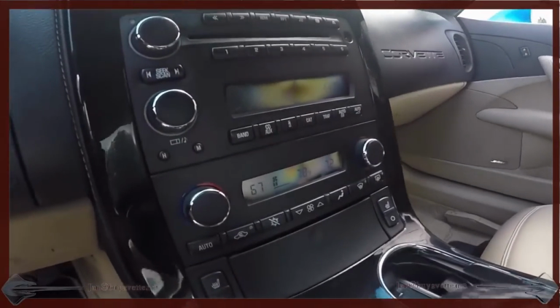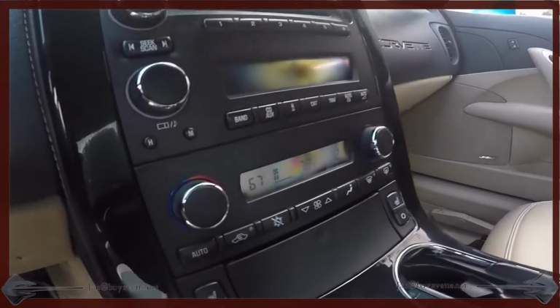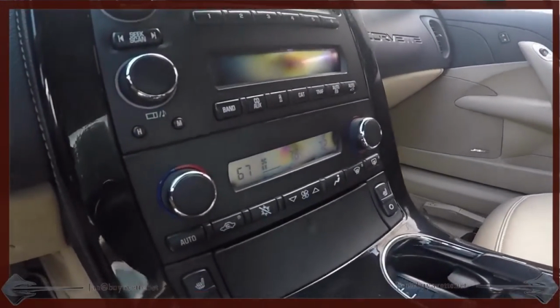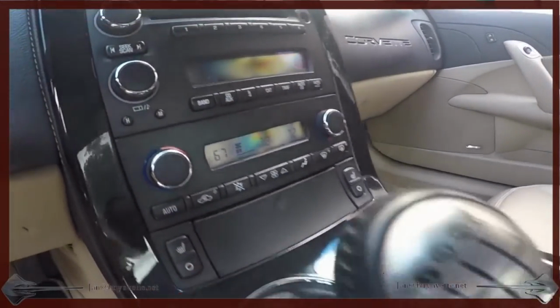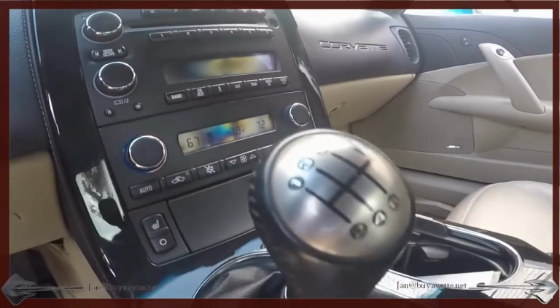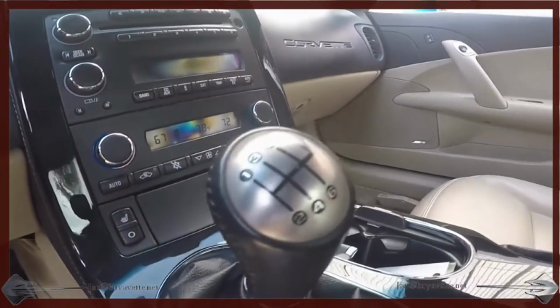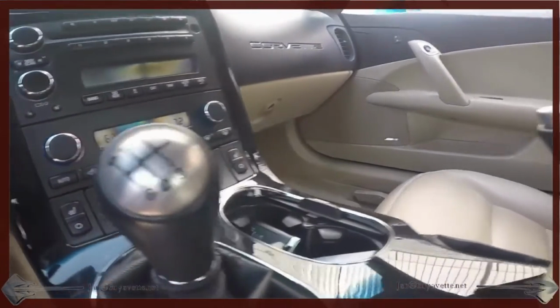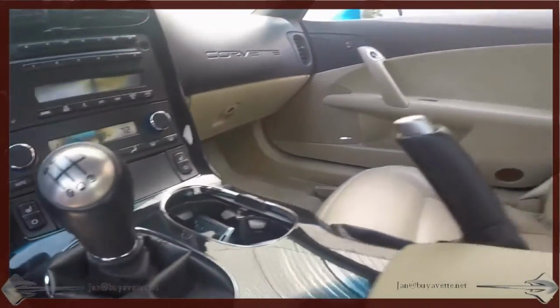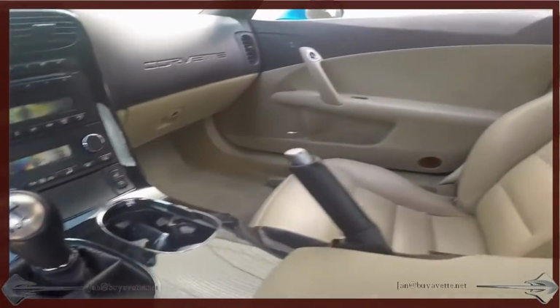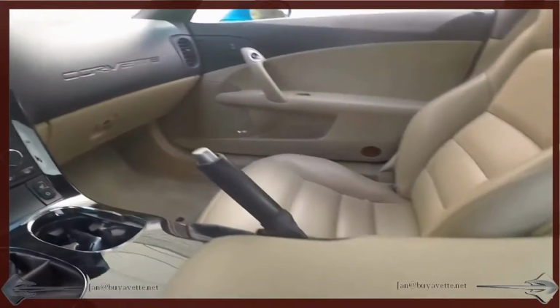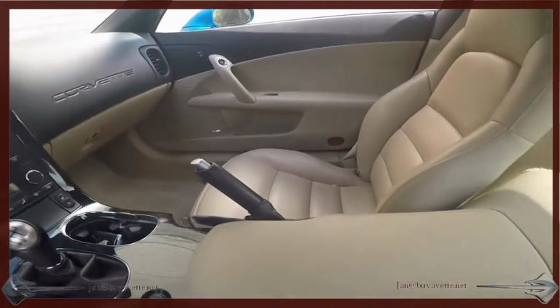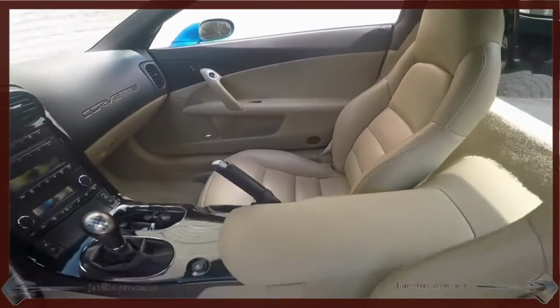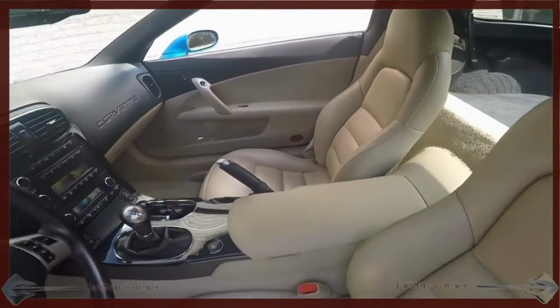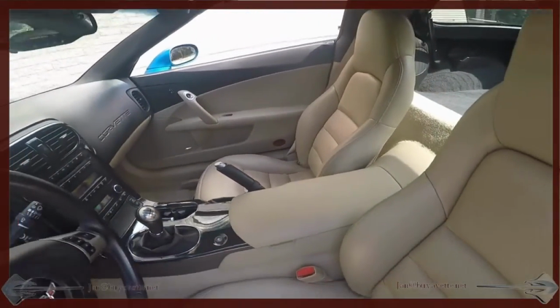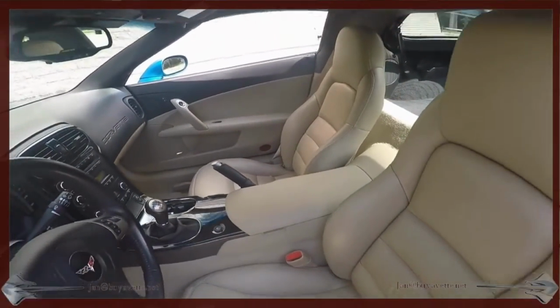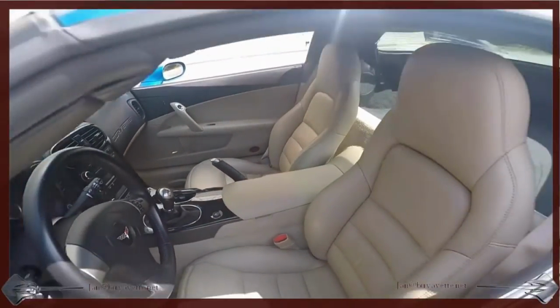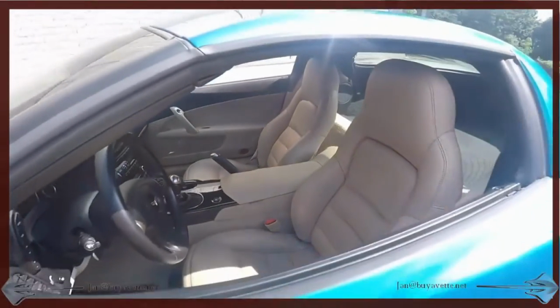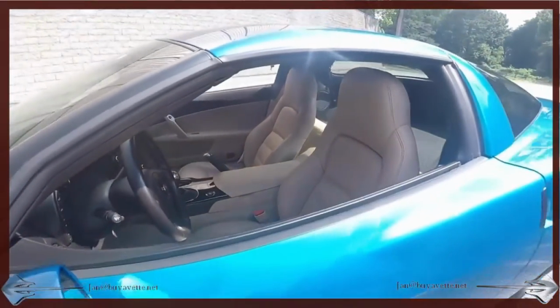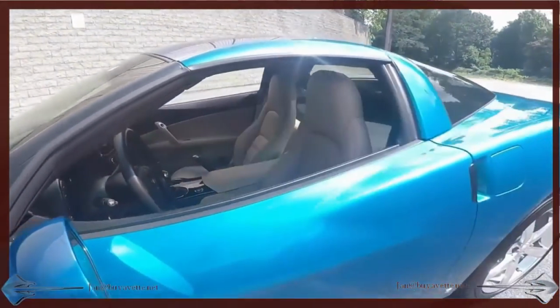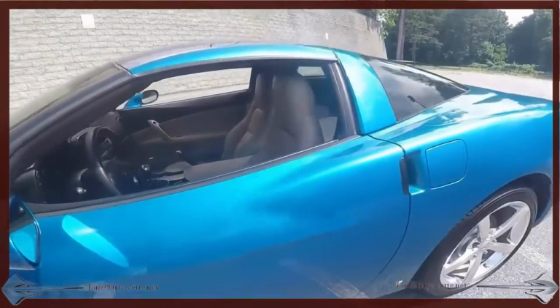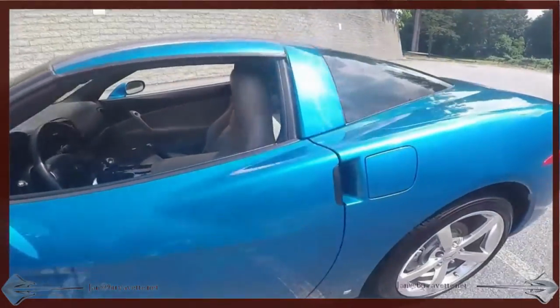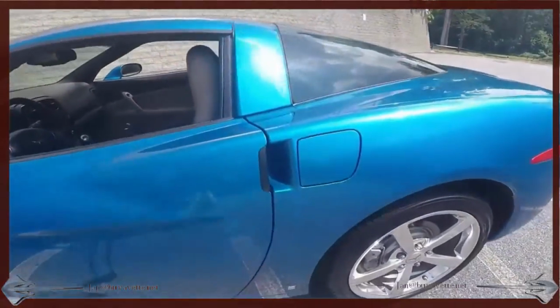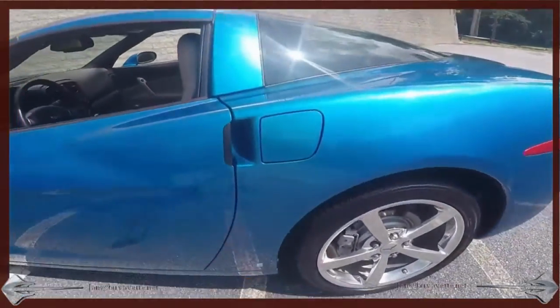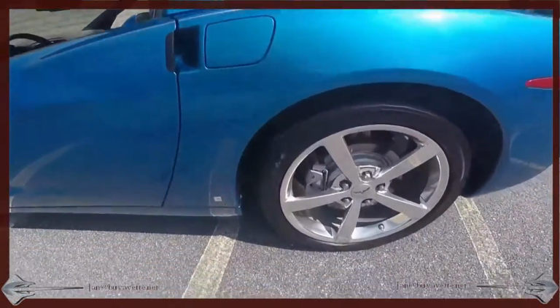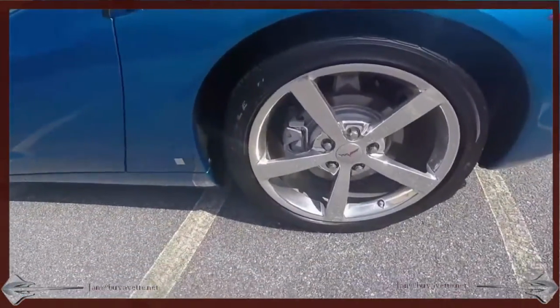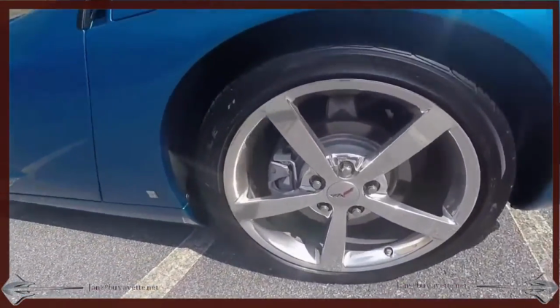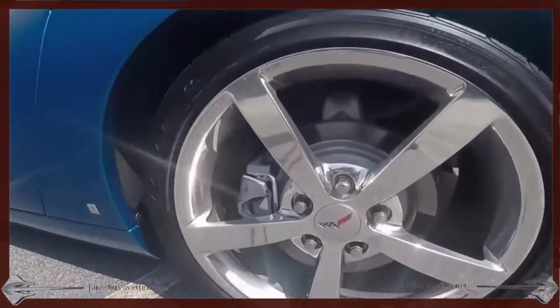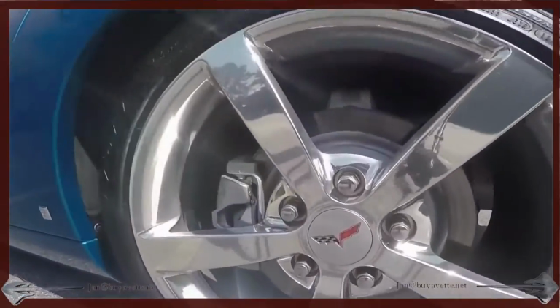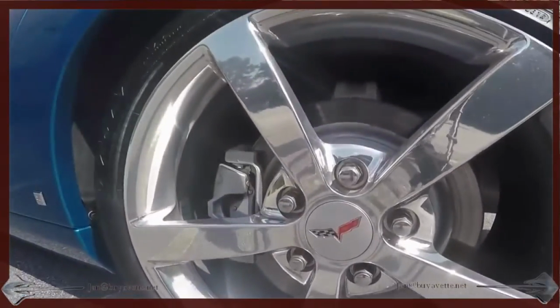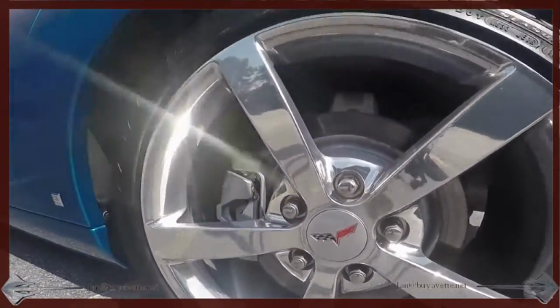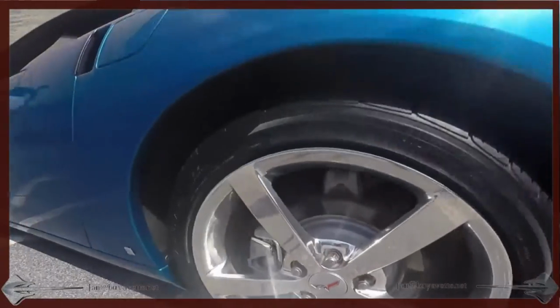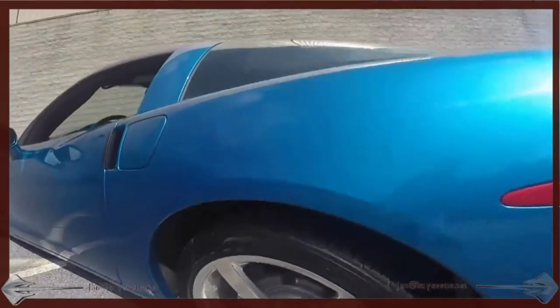It has the heads-up display, as well as heated seats and much more. Look at those beautiful cashmere seats complementing the beautiful Jetstream exterior and the Gumby wheels.